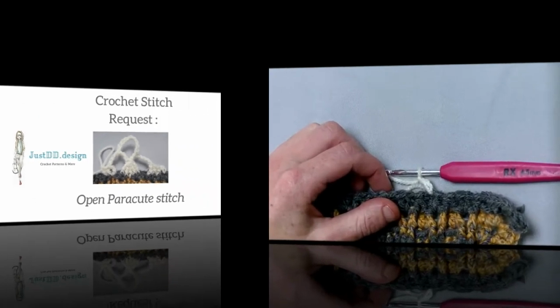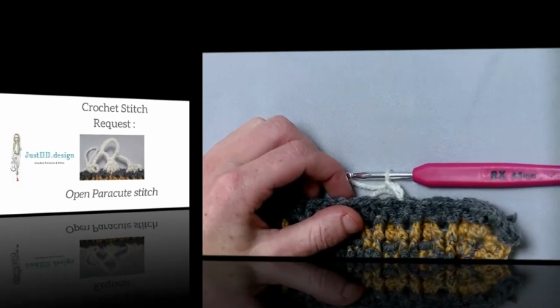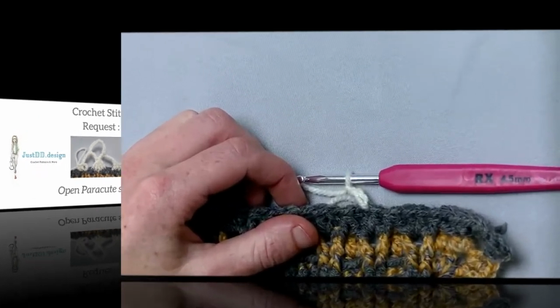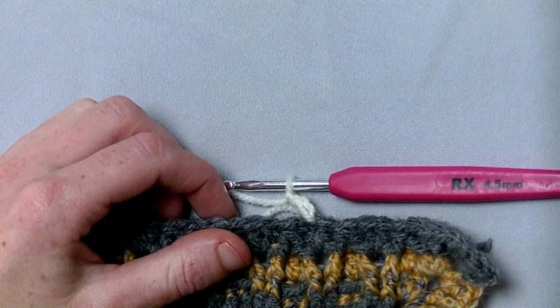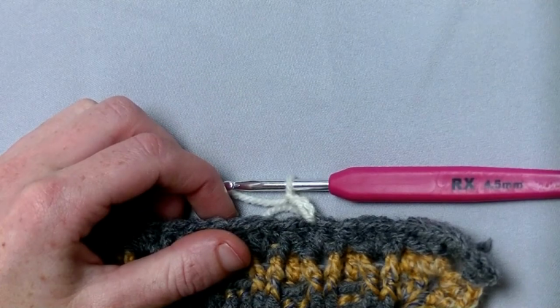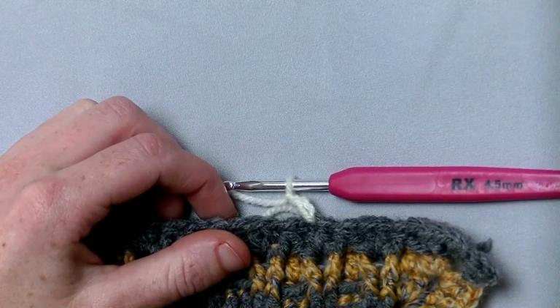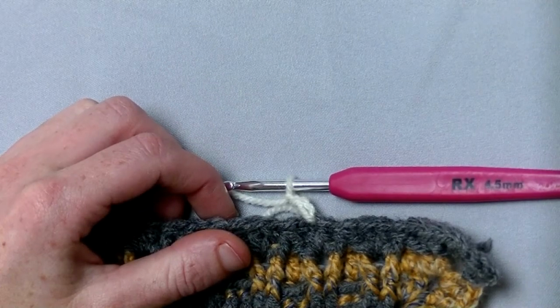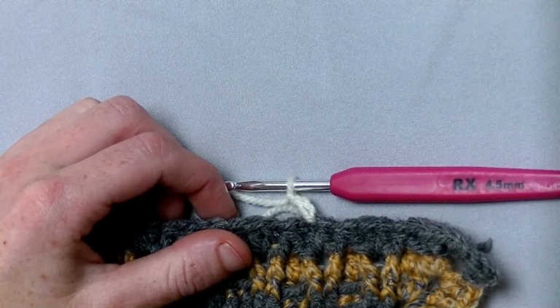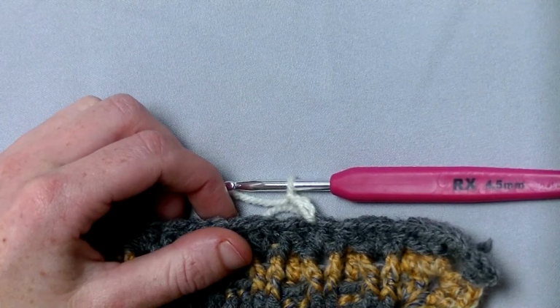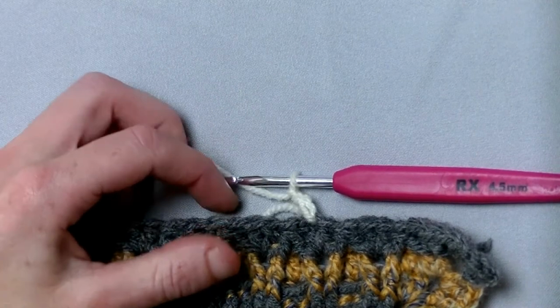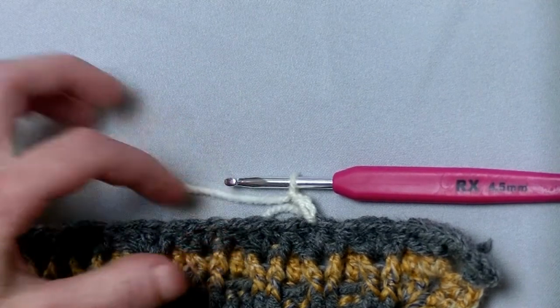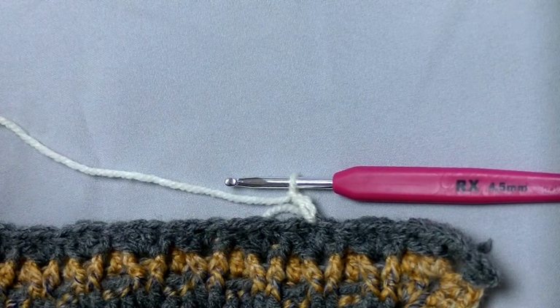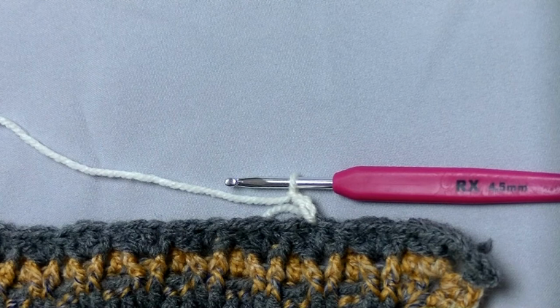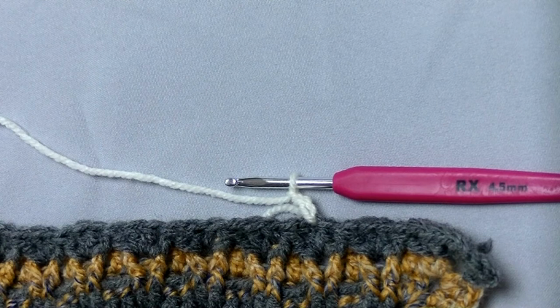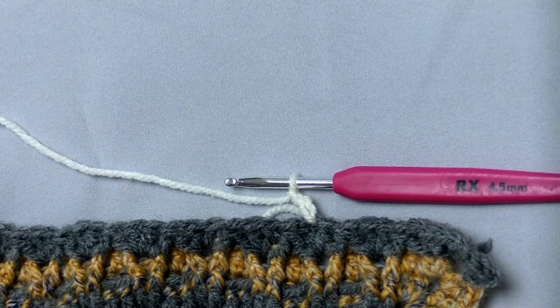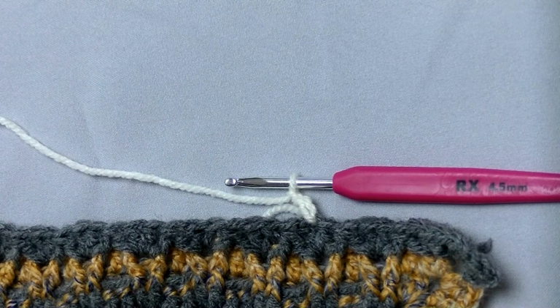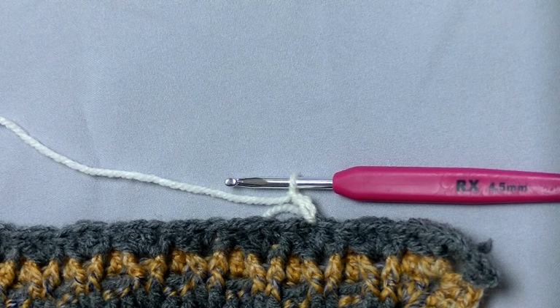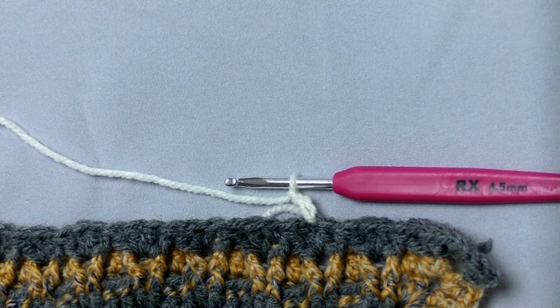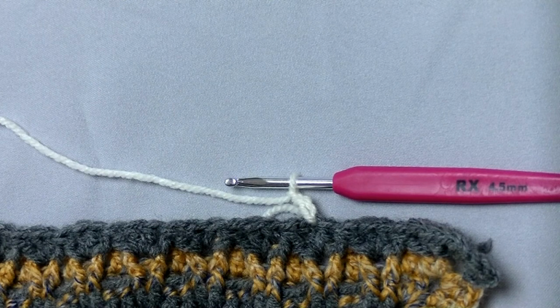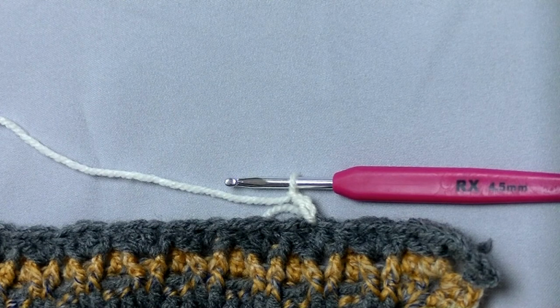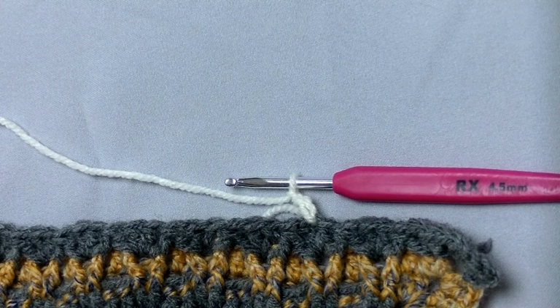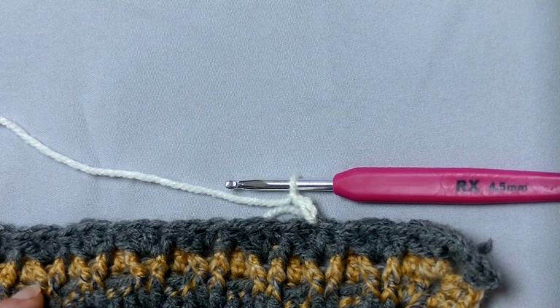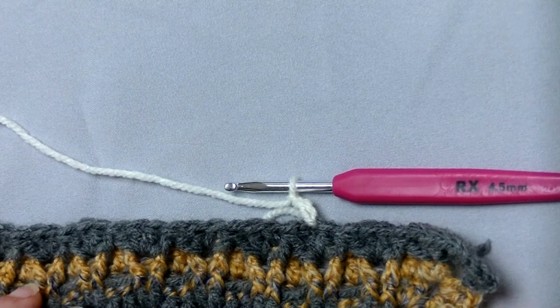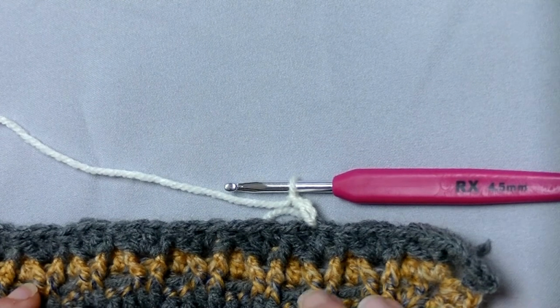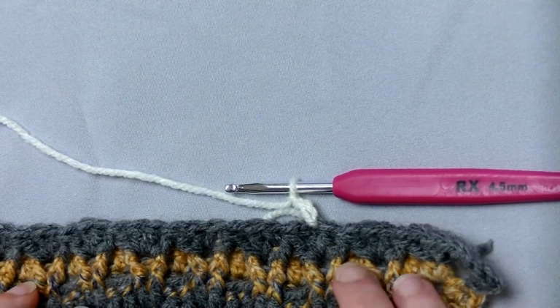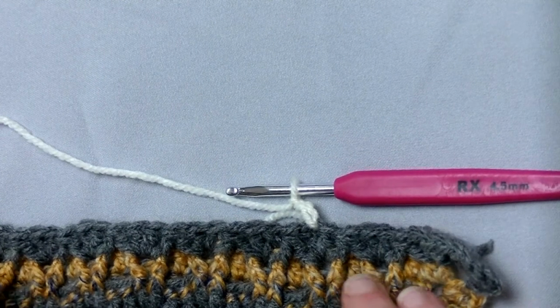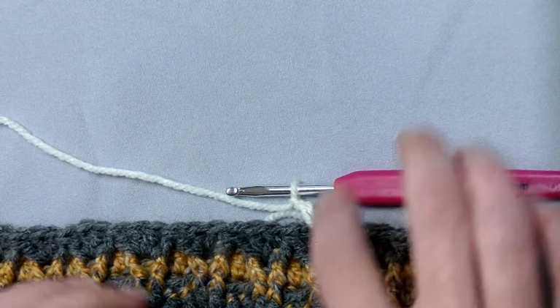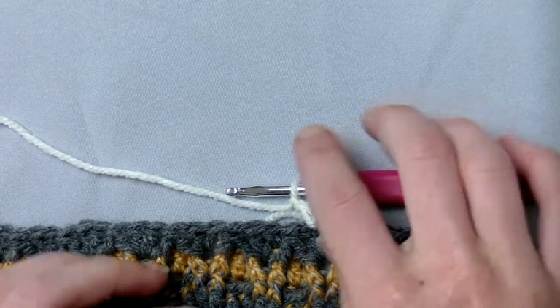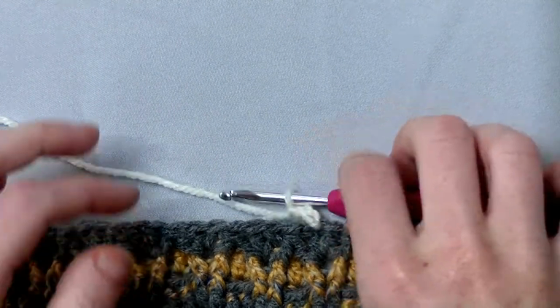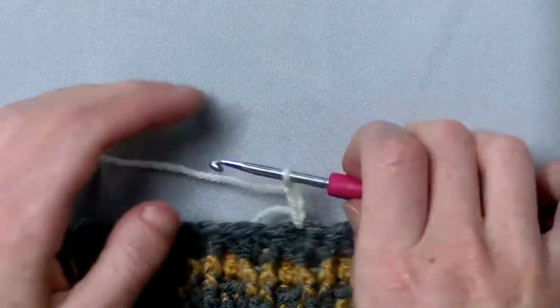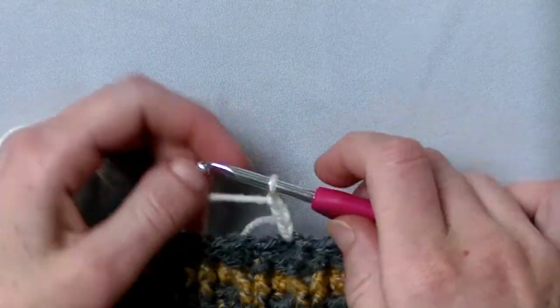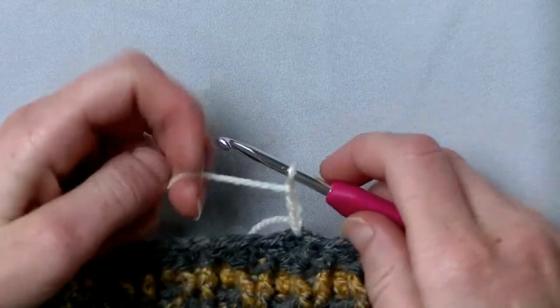First request for weird crochet stitches to explain on video. Here we go. This is the split parachute stitch.